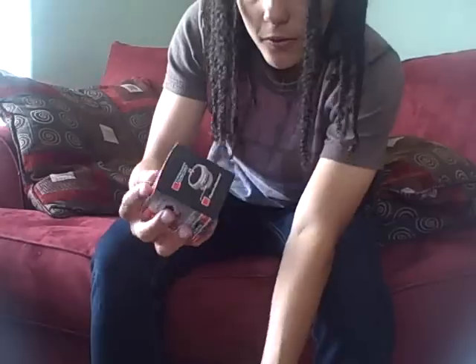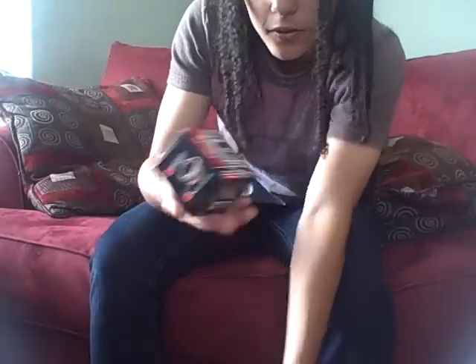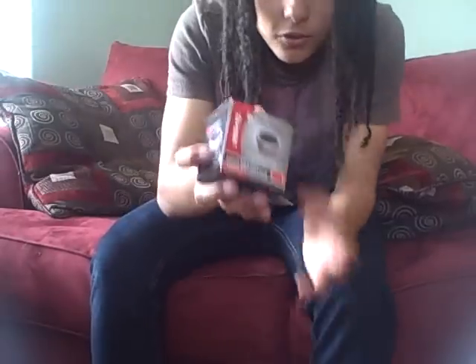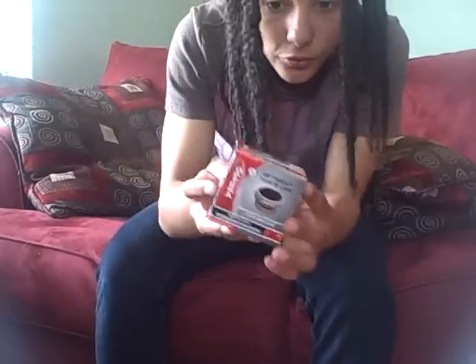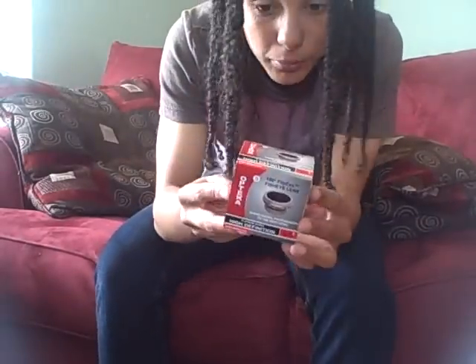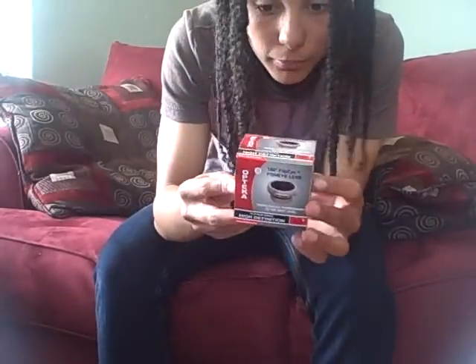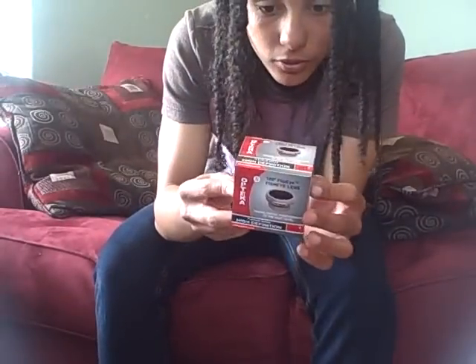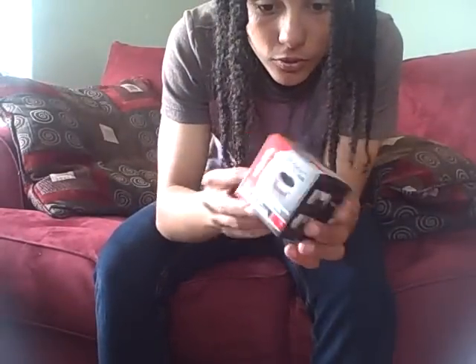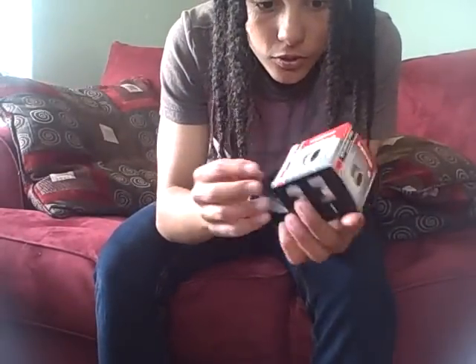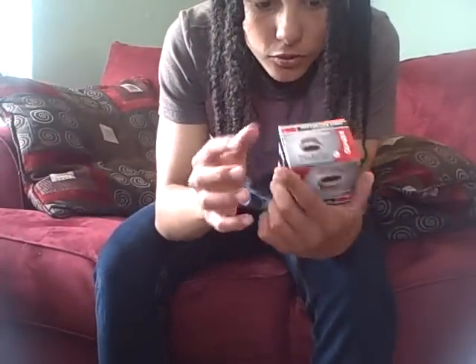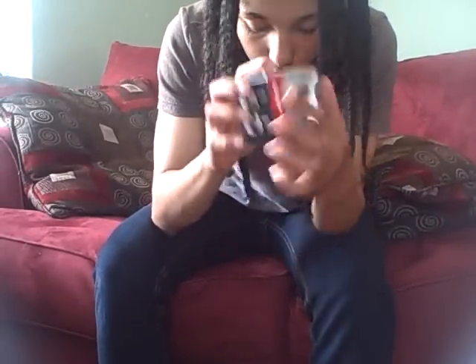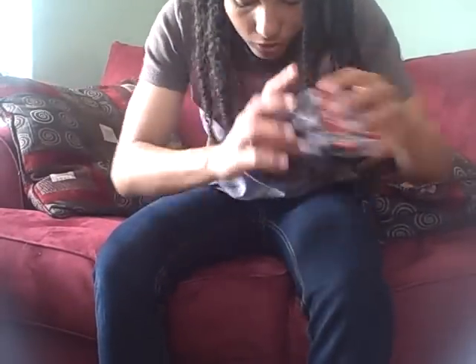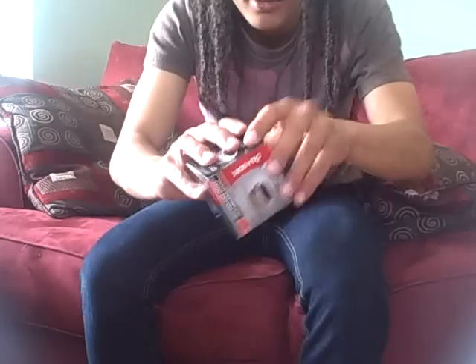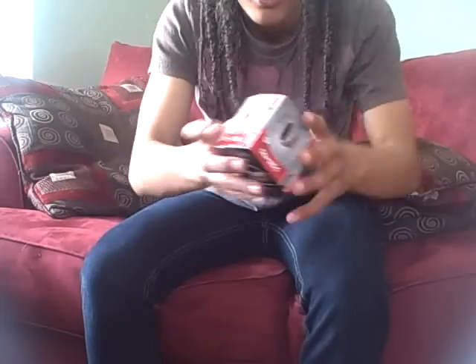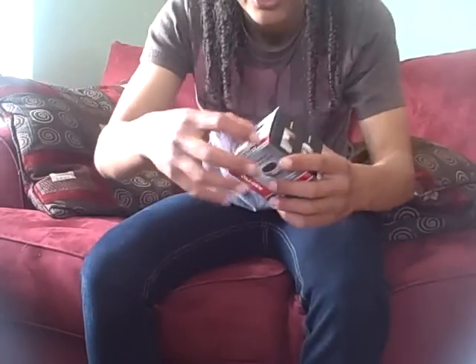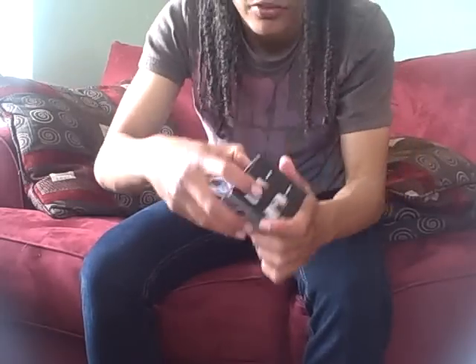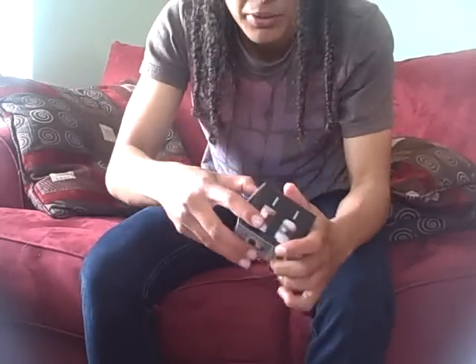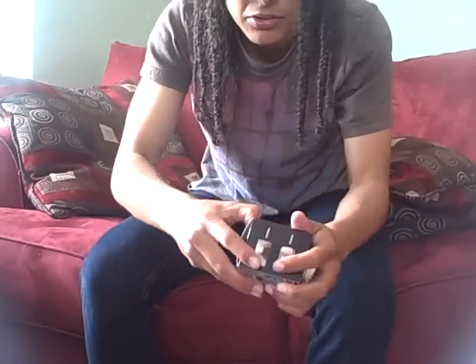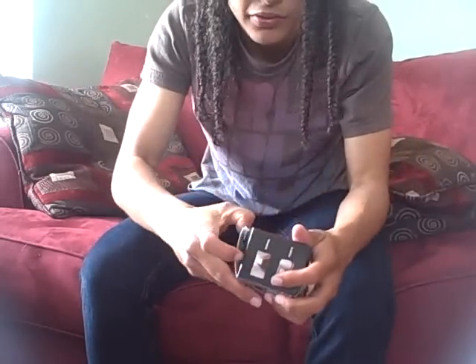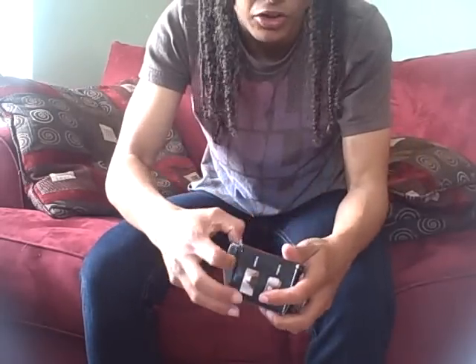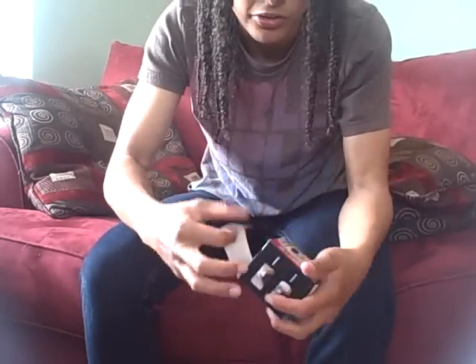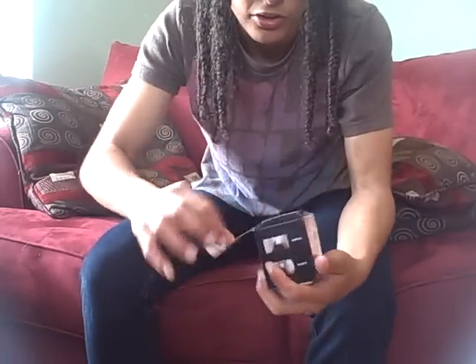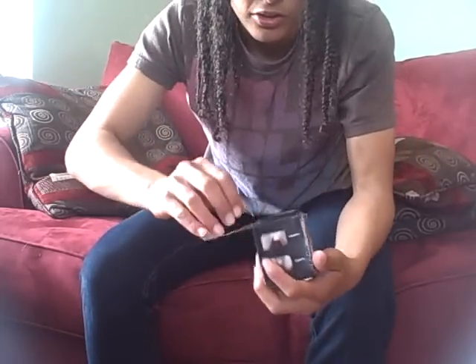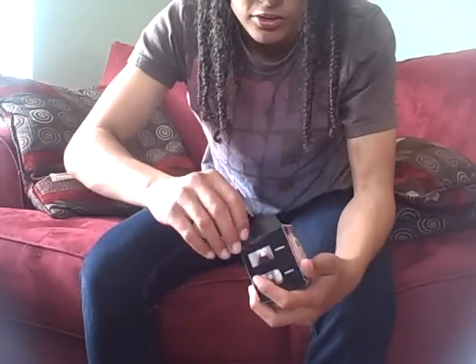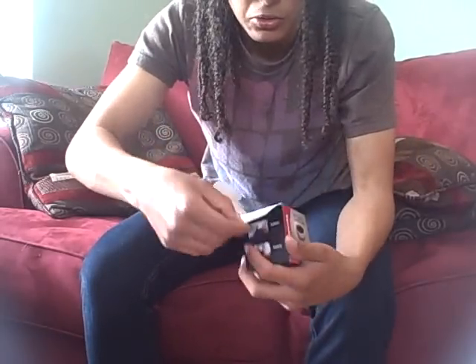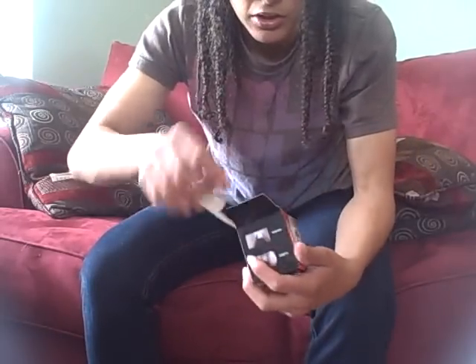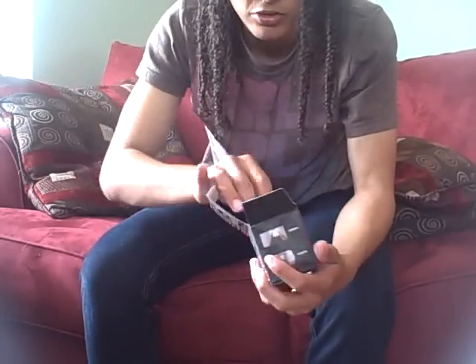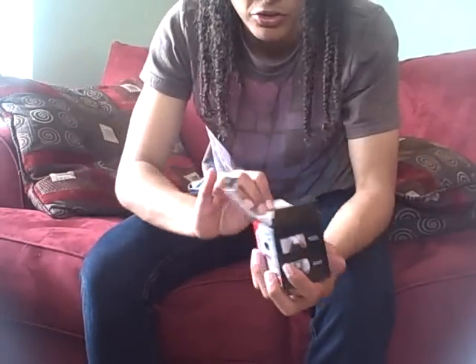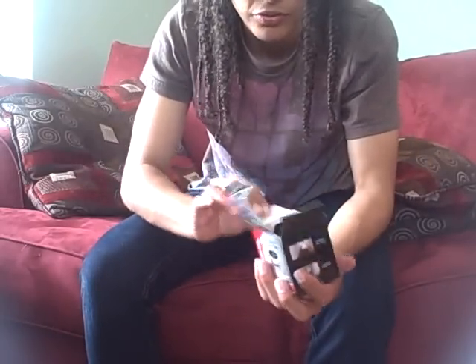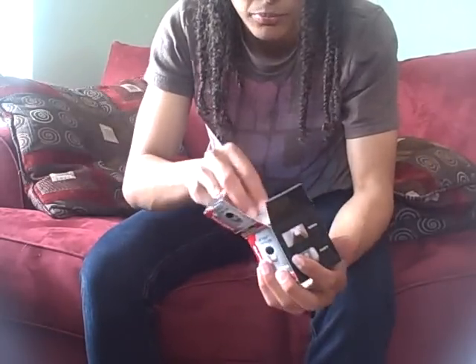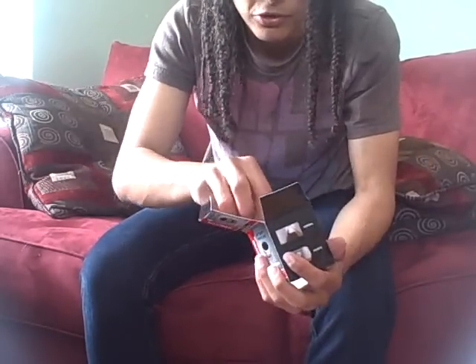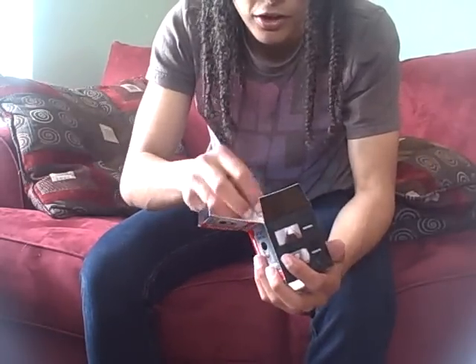This is for a Flip camera, so it's small. I ordered it off eBay, $25. It's called the — just search 'flip fisheye'.